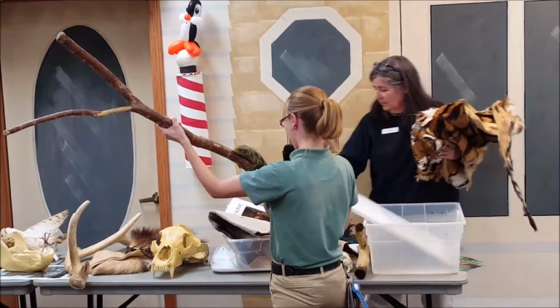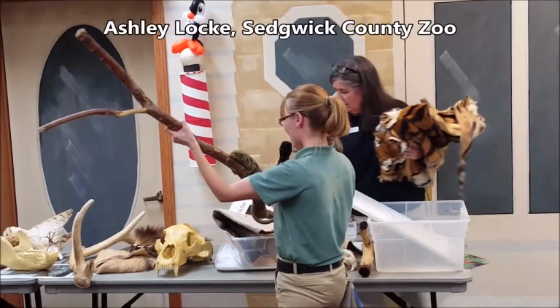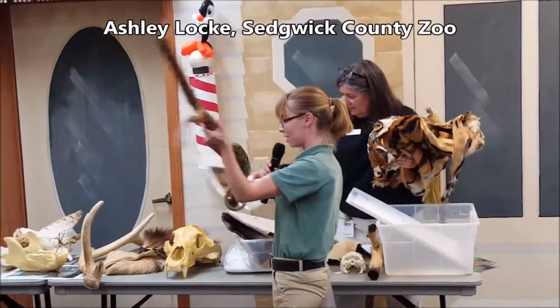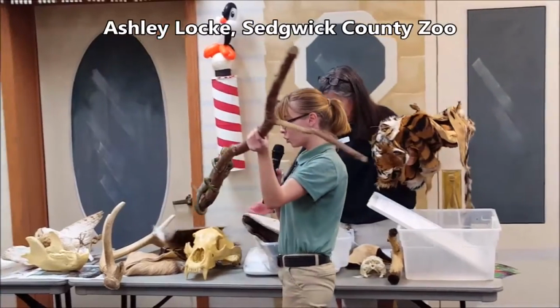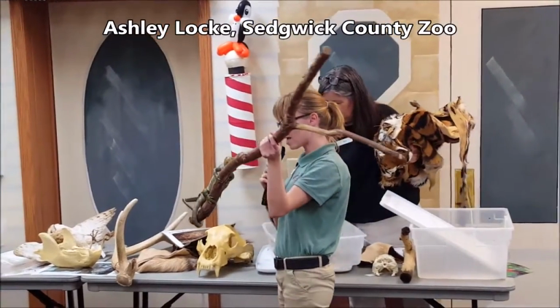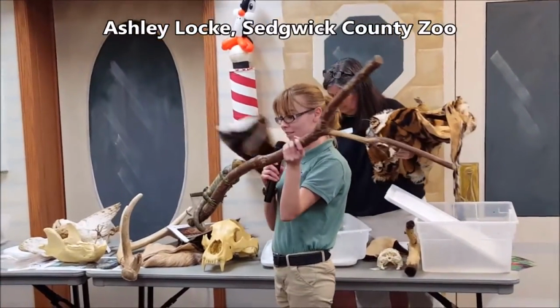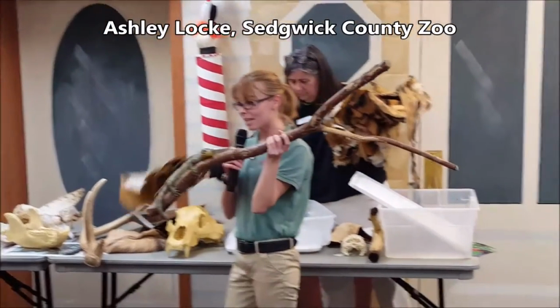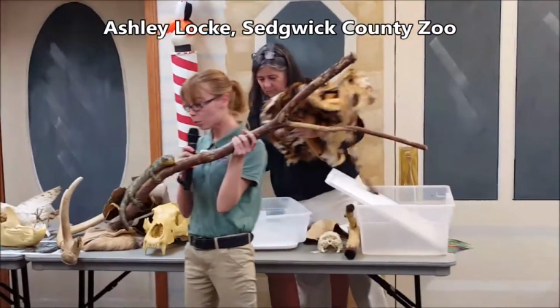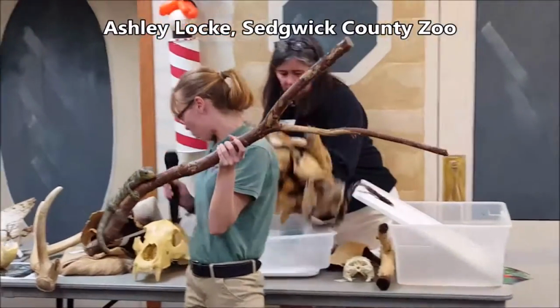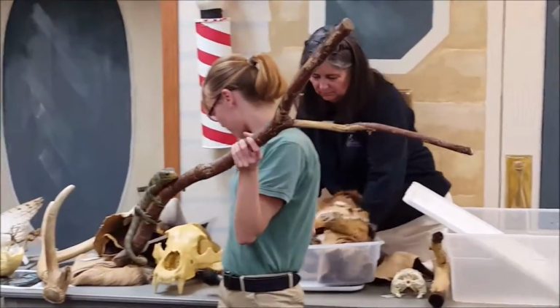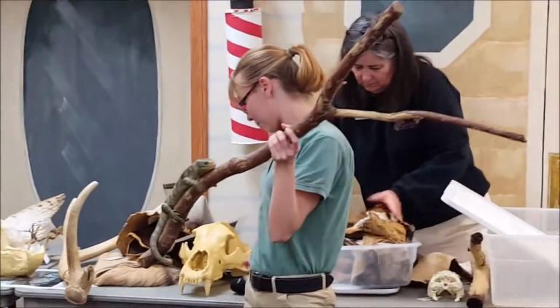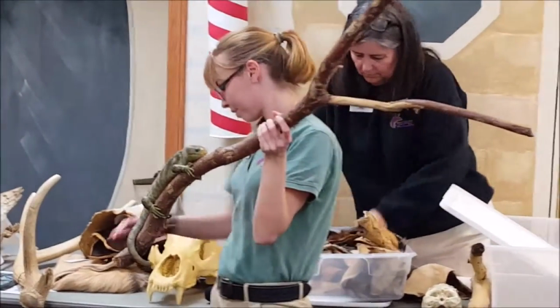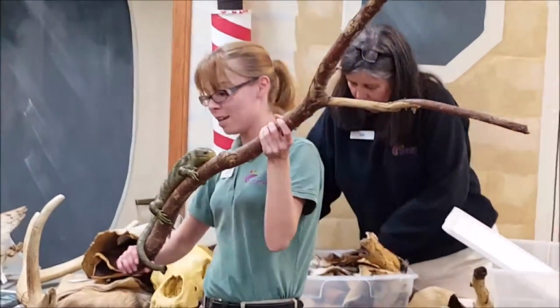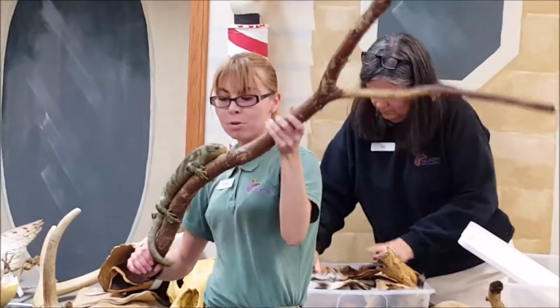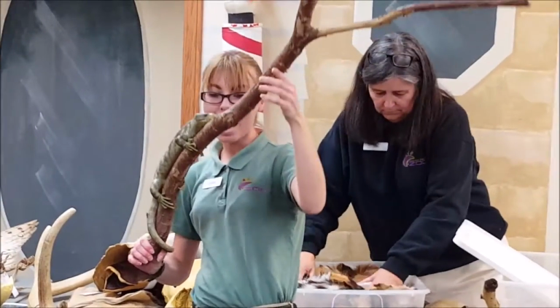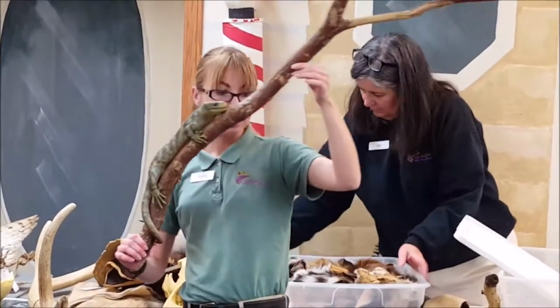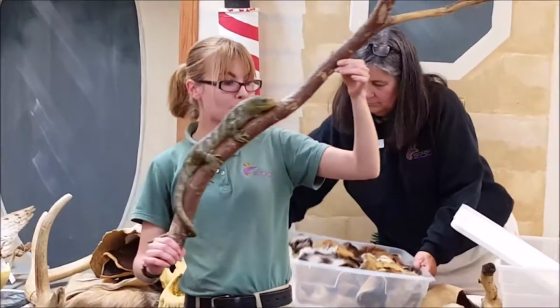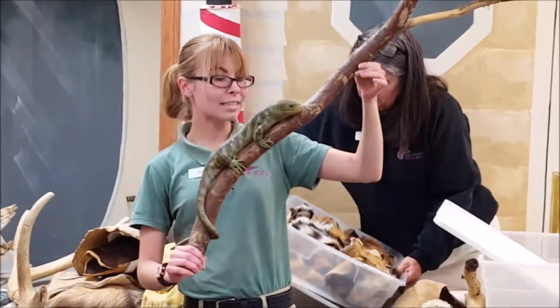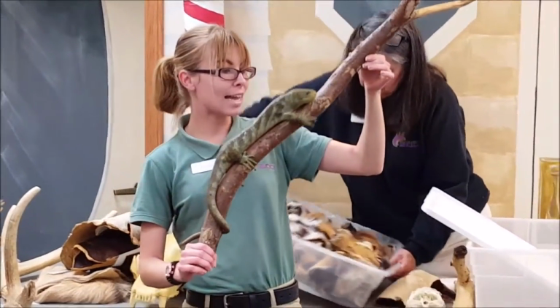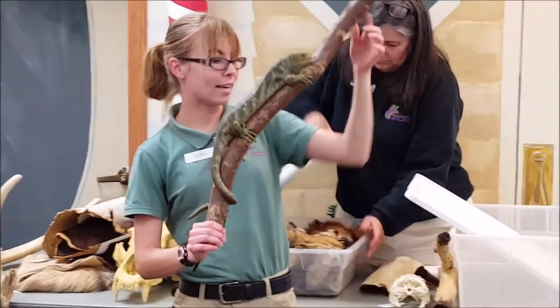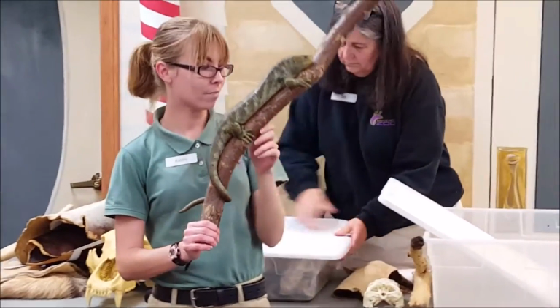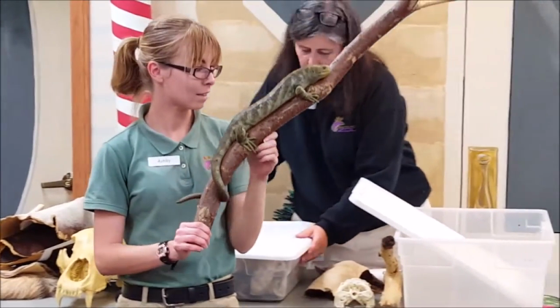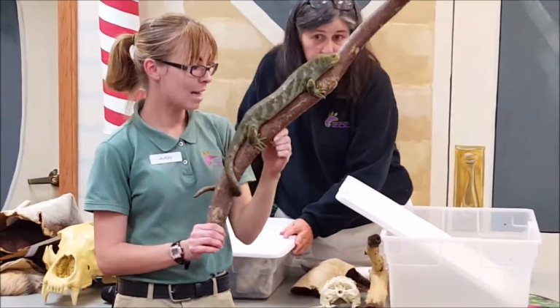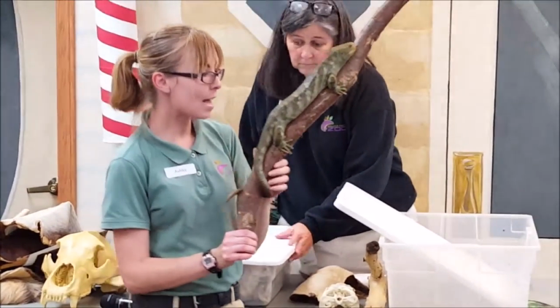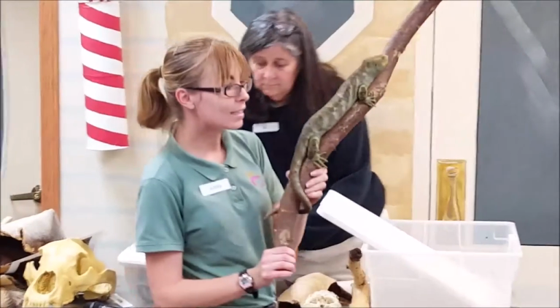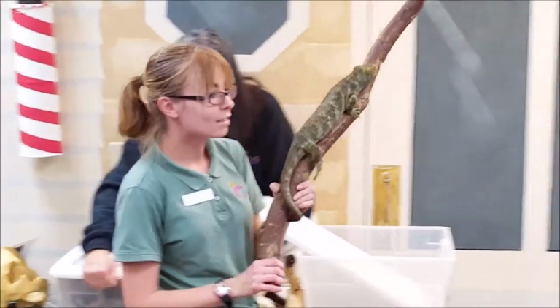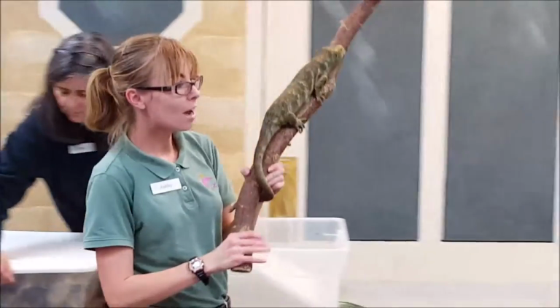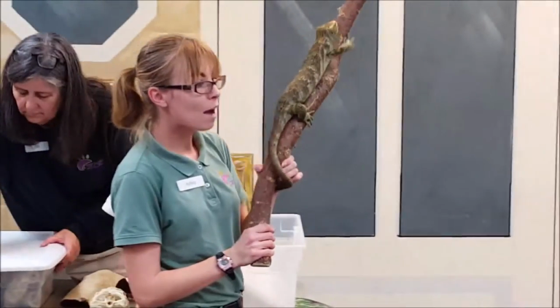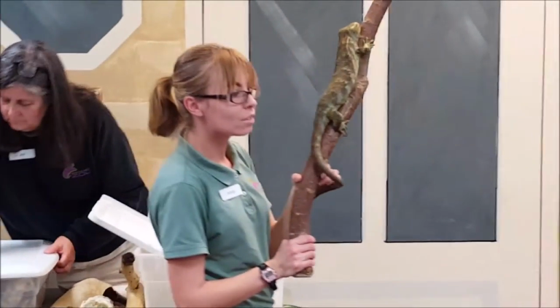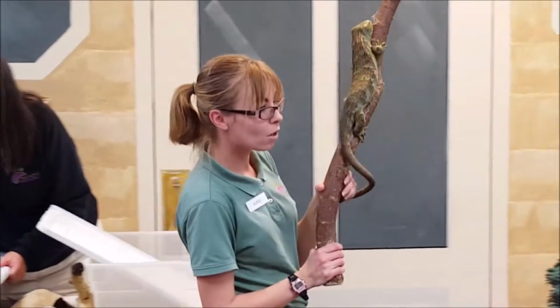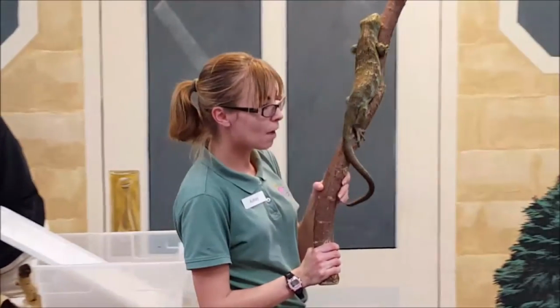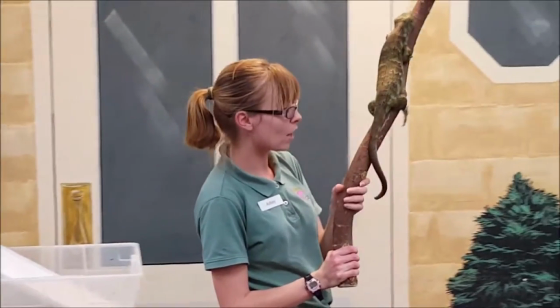This is Pulau. Pulau is a prehensile-tailed skink. These skinks come from islands off the coast of Australia.